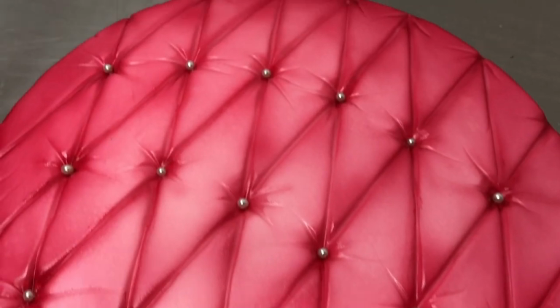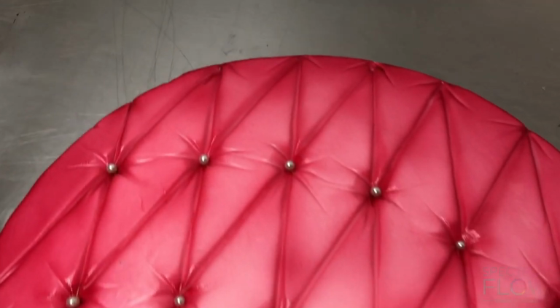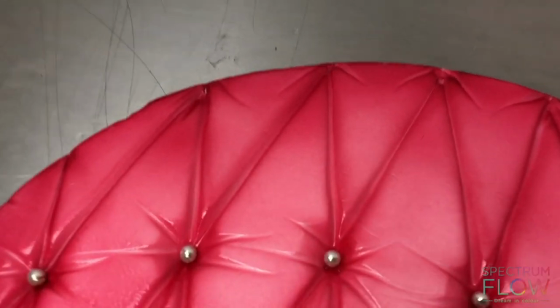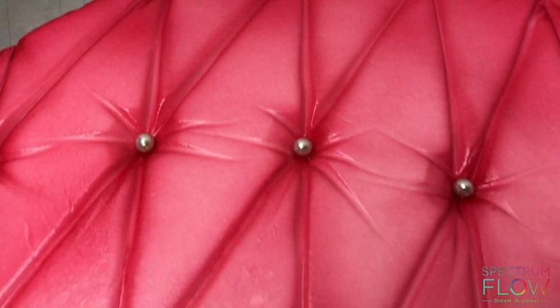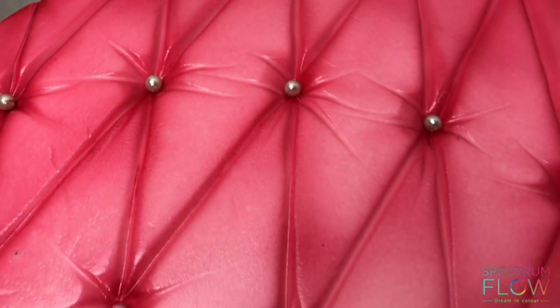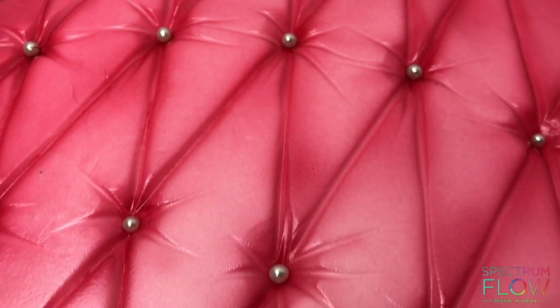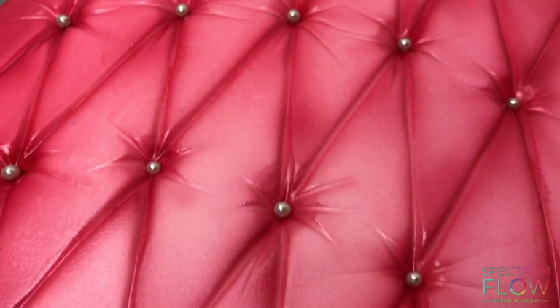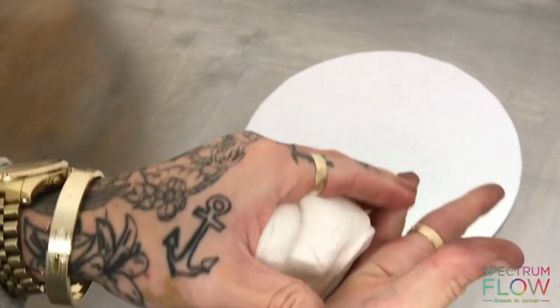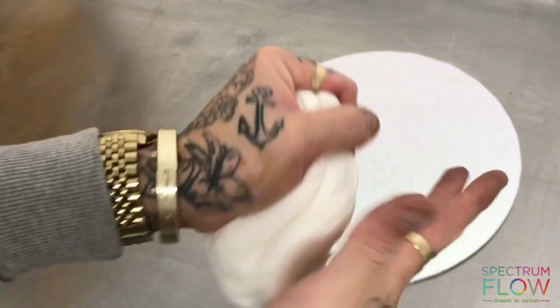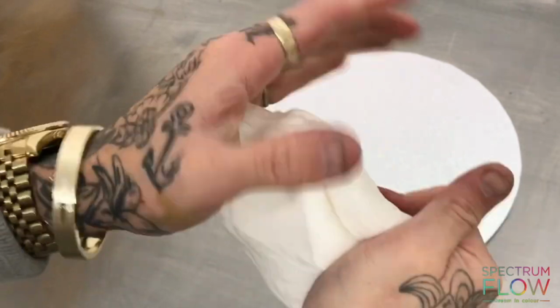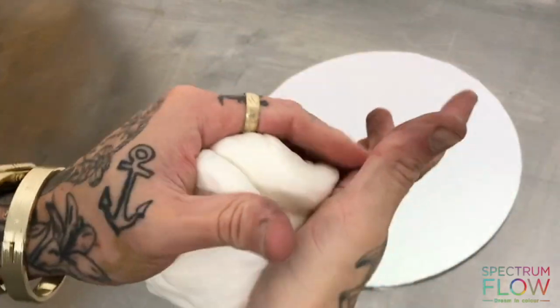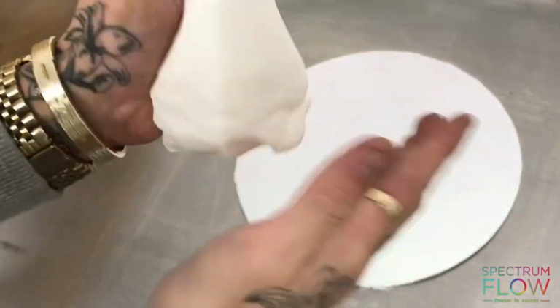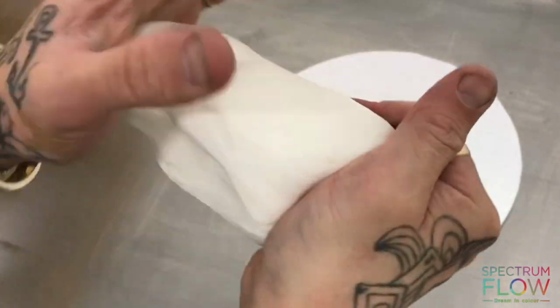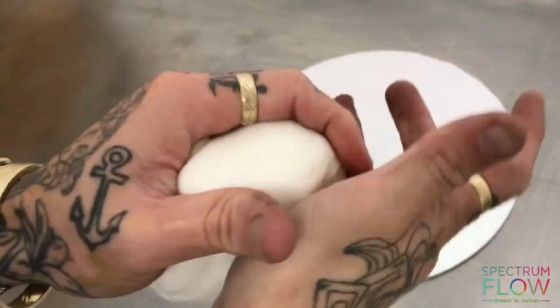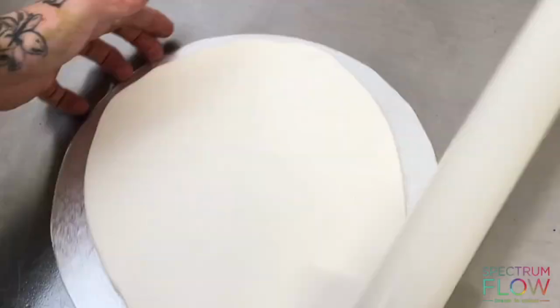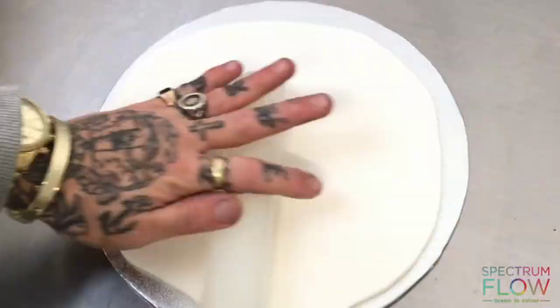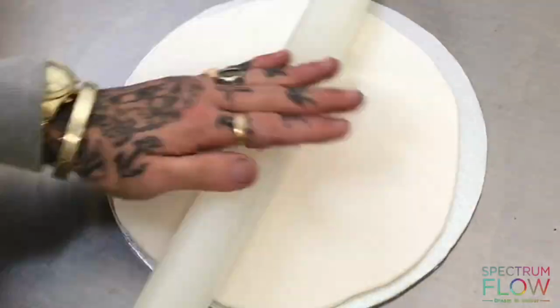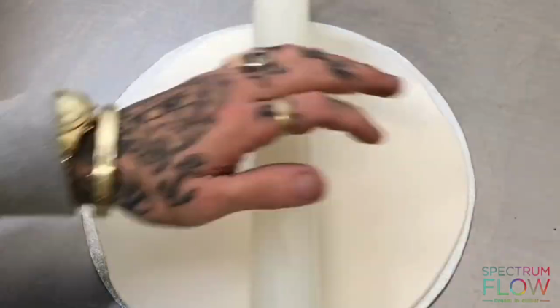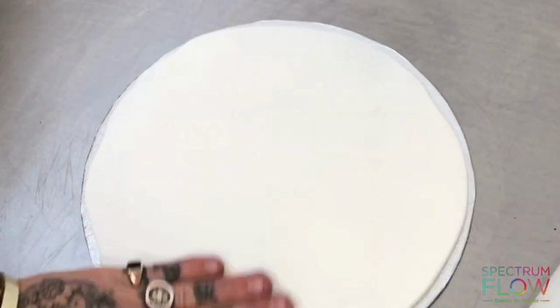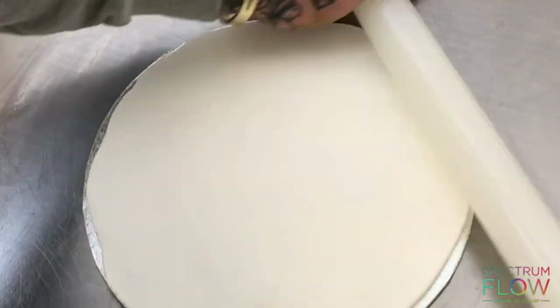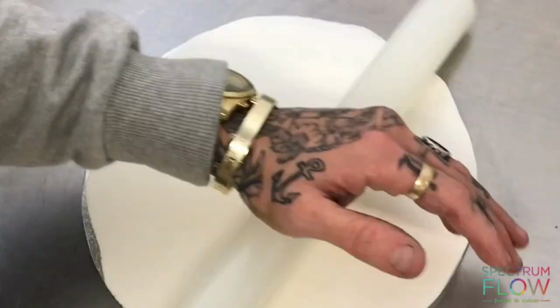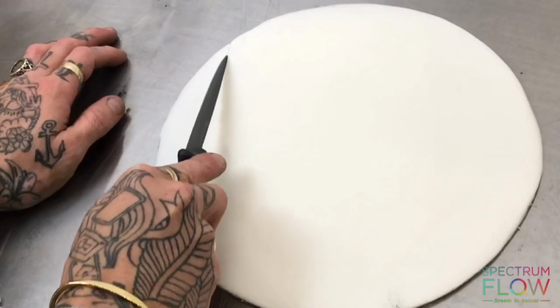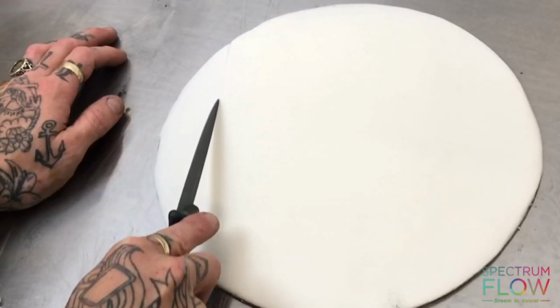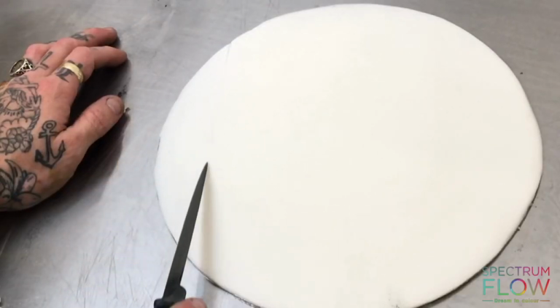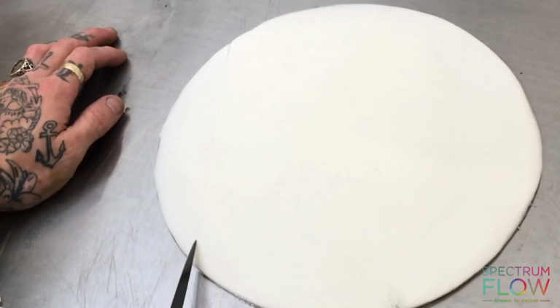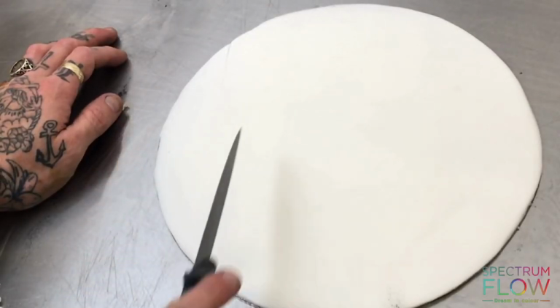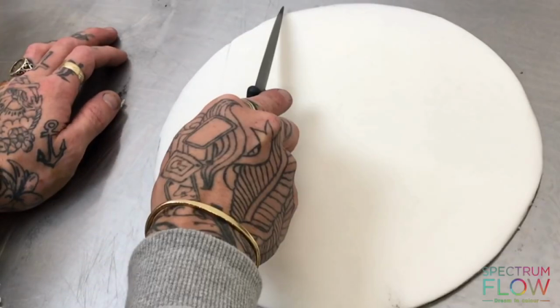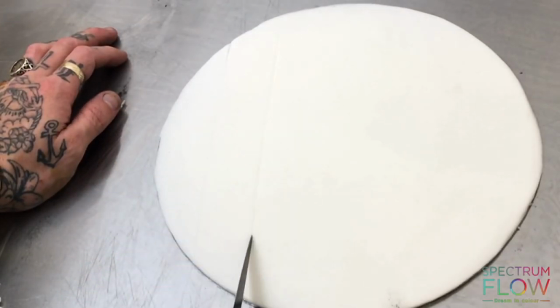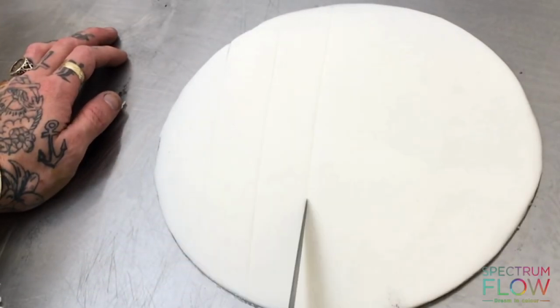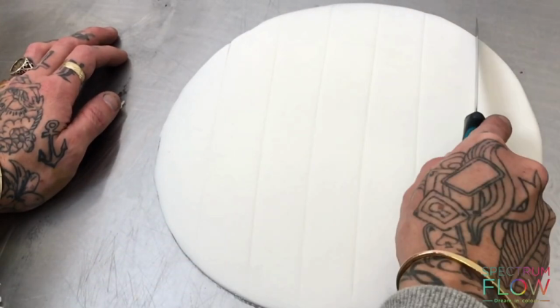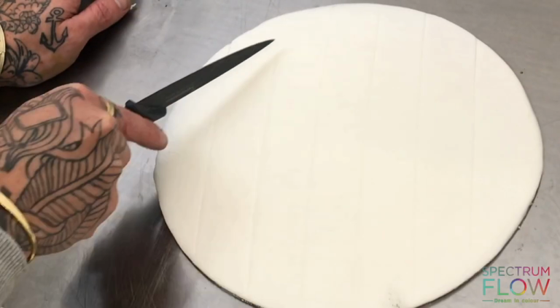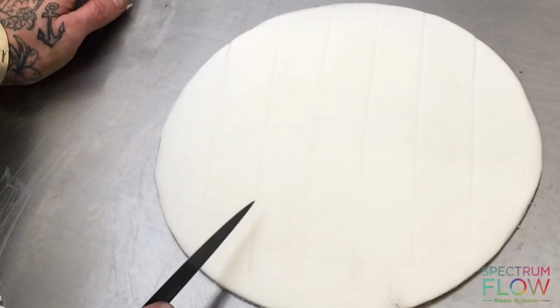I'm going to show you how to make this cool cushion technique. First of all, take your sugar paste — you can use this on a board or on a cake. I'm just rolling it out on this board, thinner towards the edges. Then I'm taking the back of my knife and just making lines.